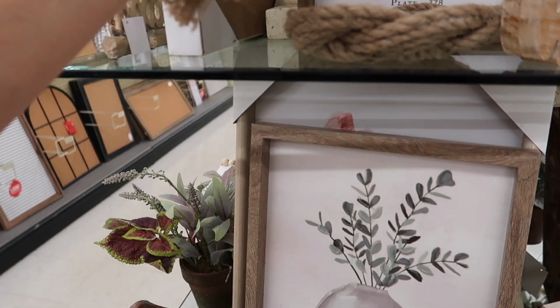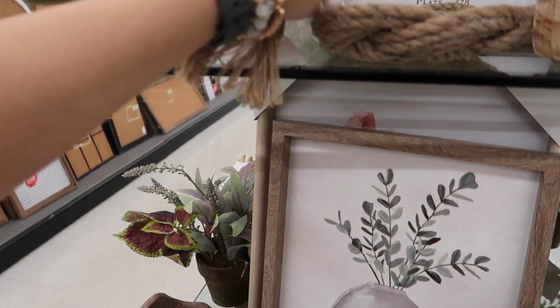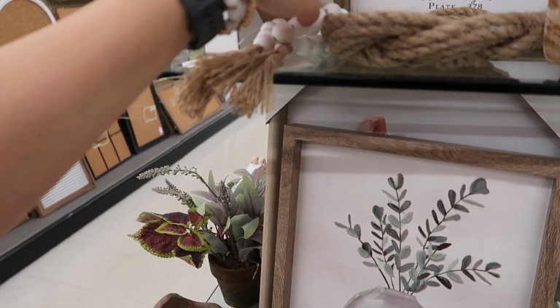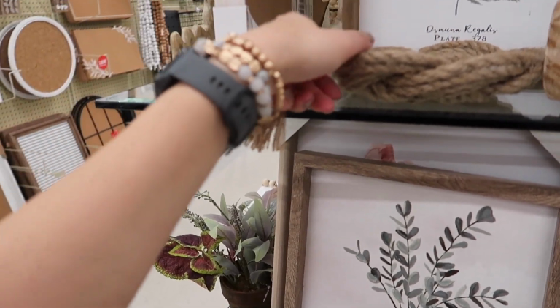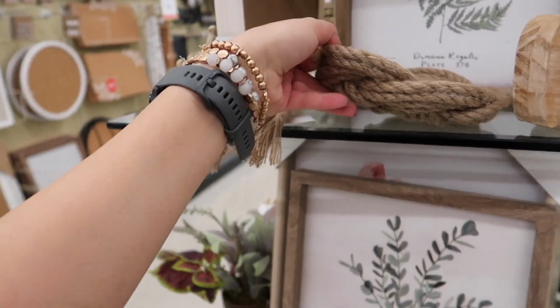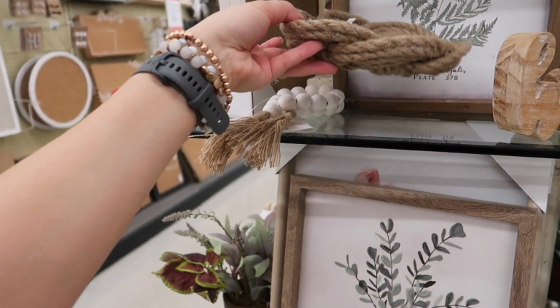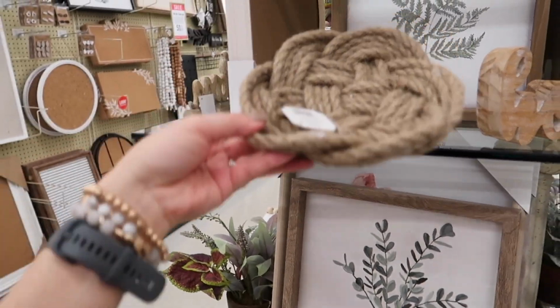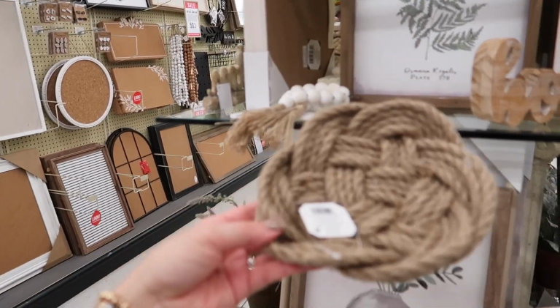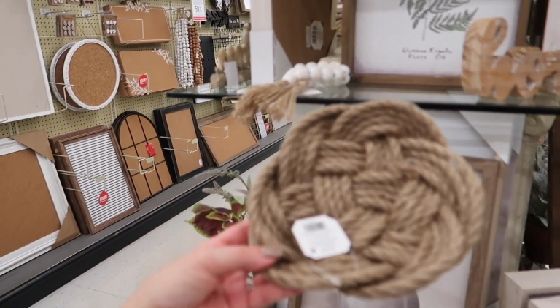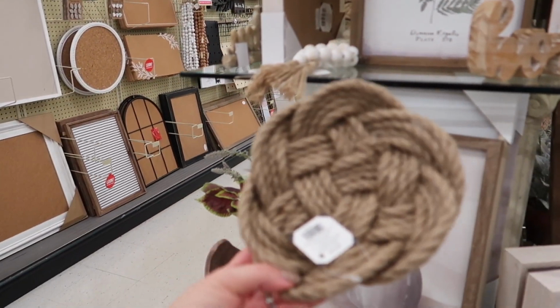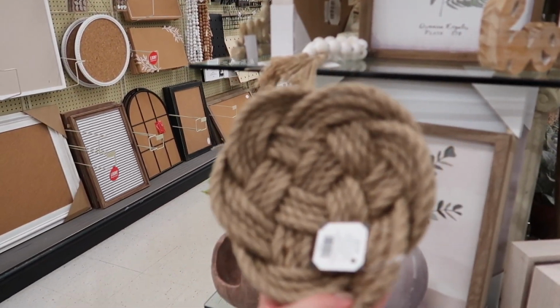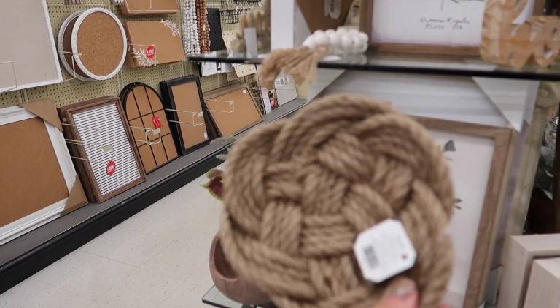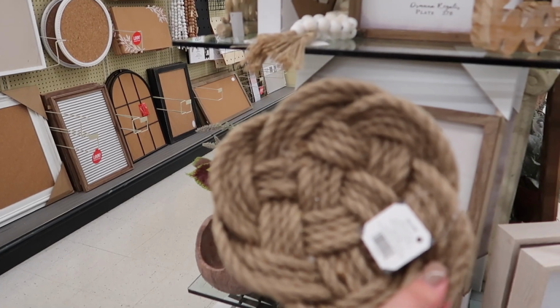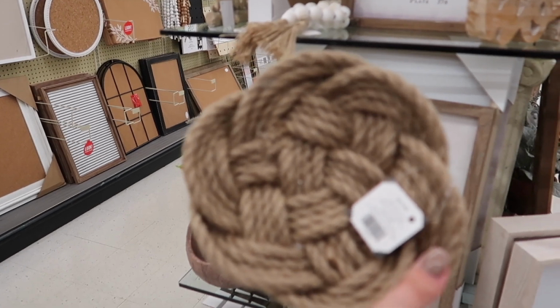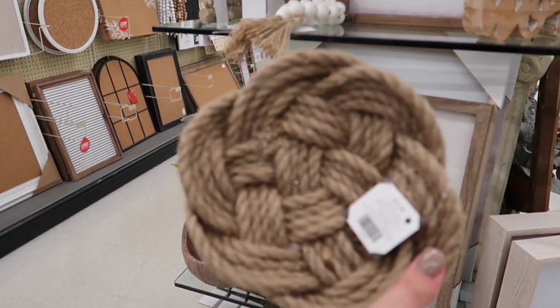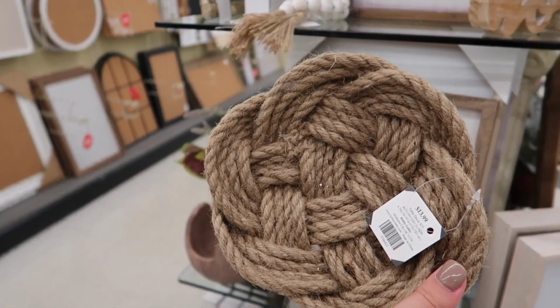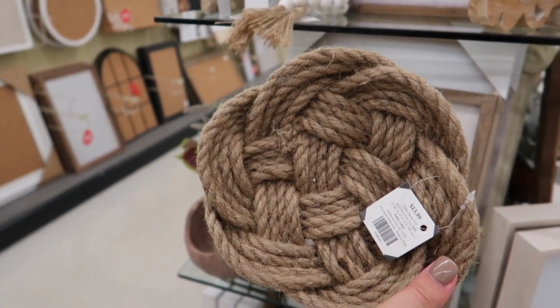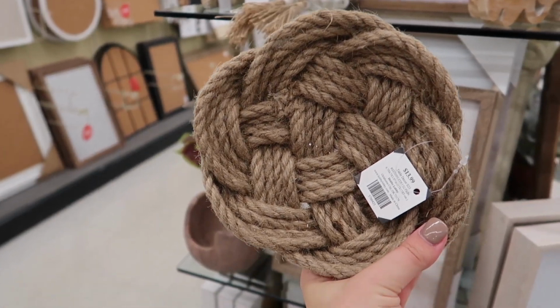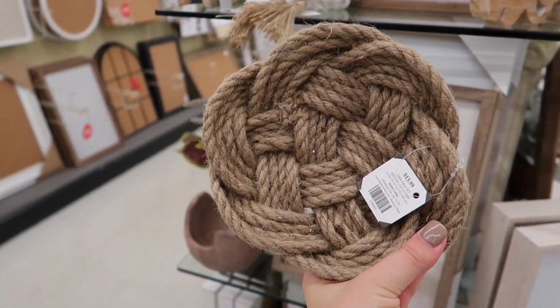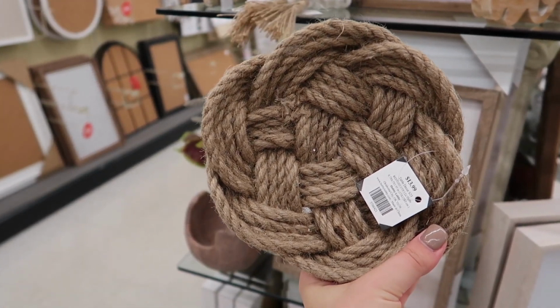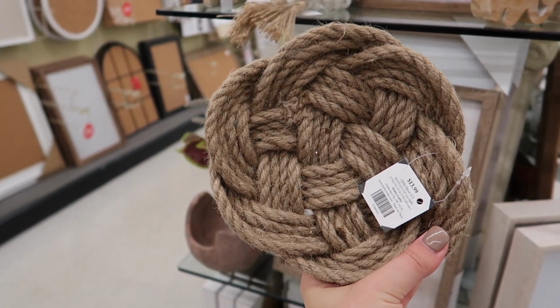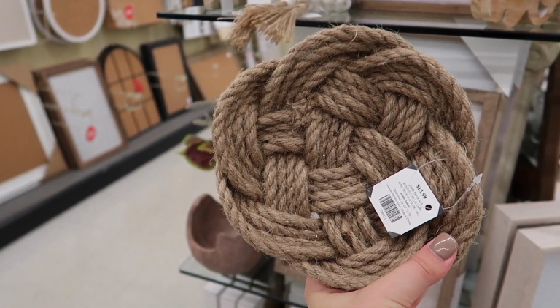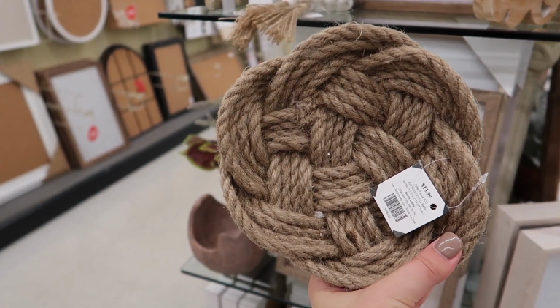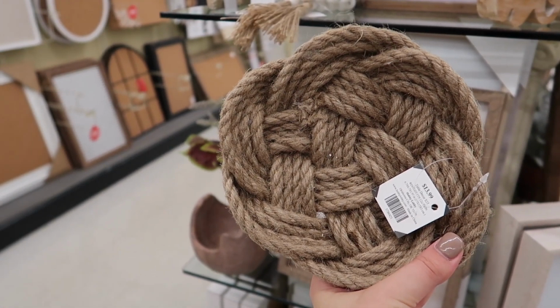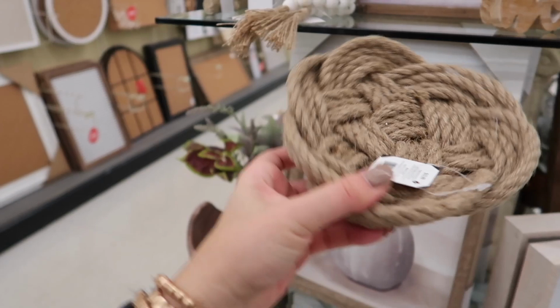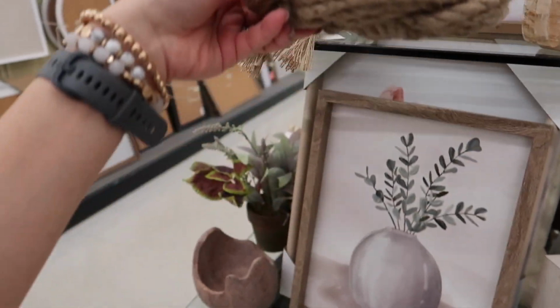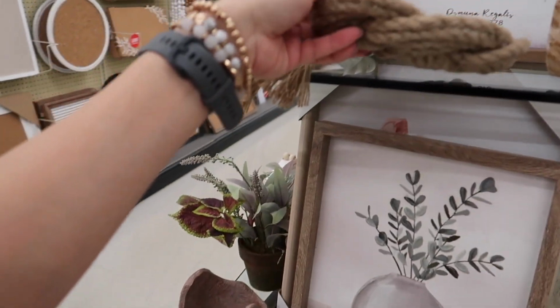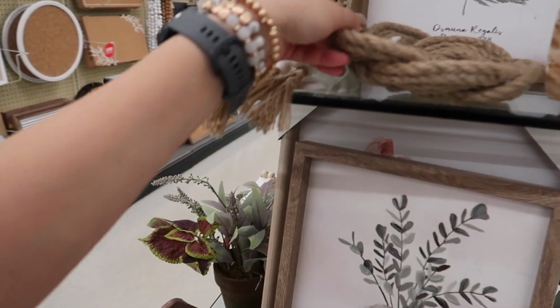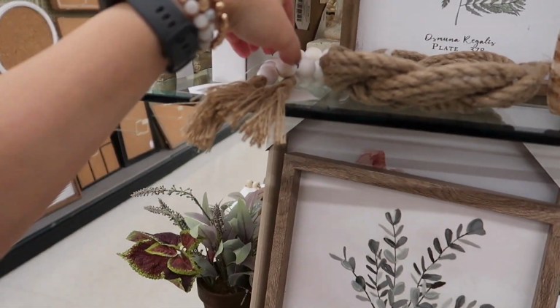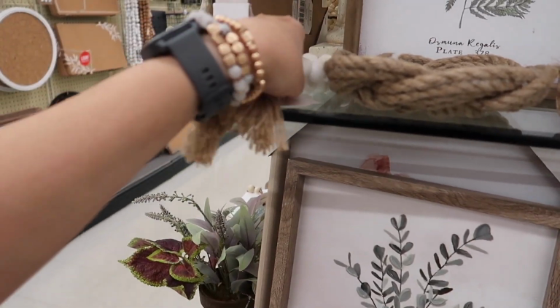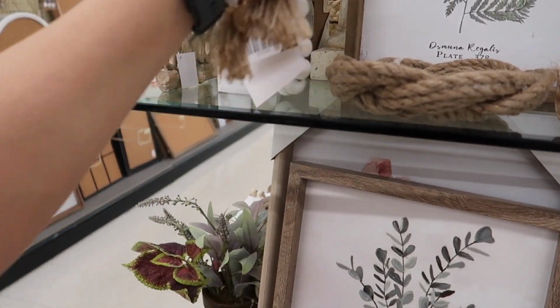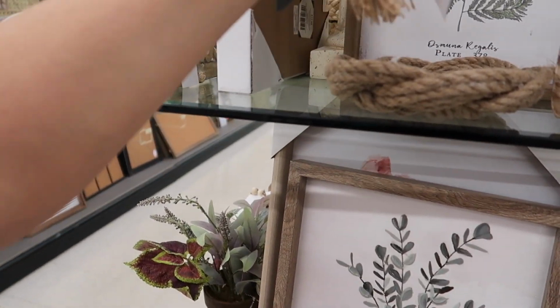These little beaded garlands right here are also part of their tabletop decor. But I was really intrigued by this piece right here with all the rope and knots — such a unique piece in general. That one is $7 on discount week.